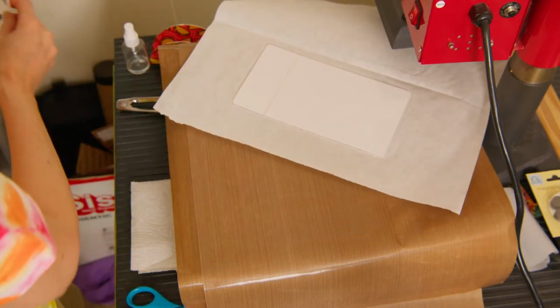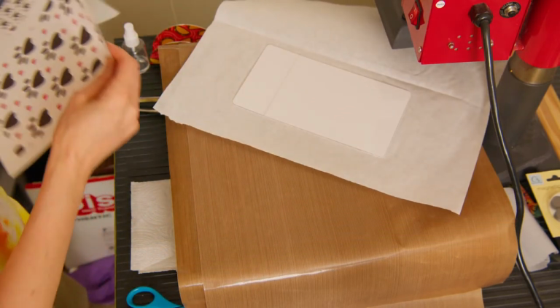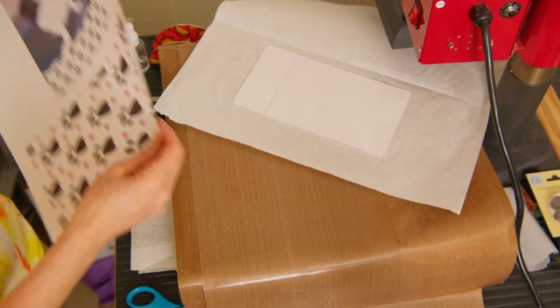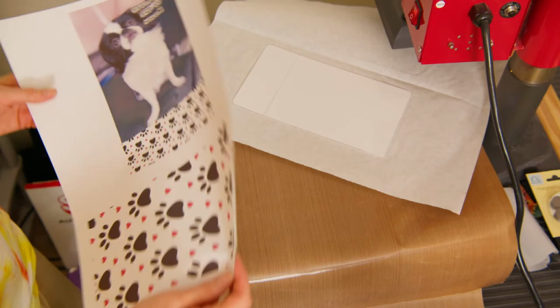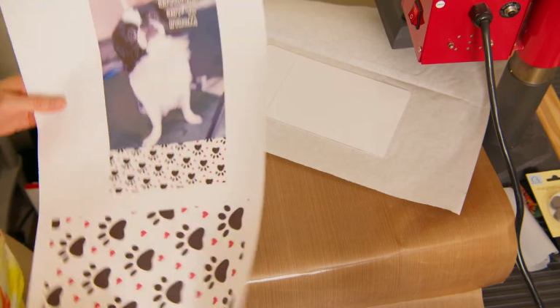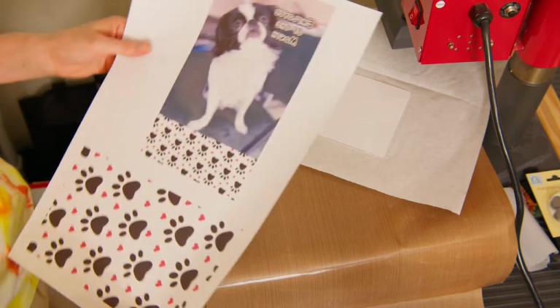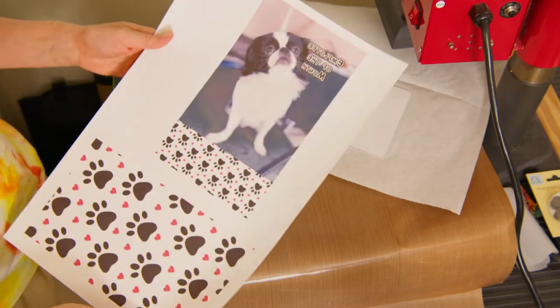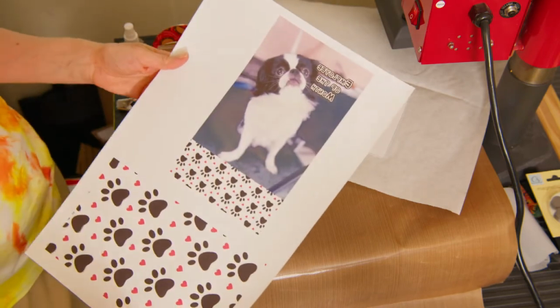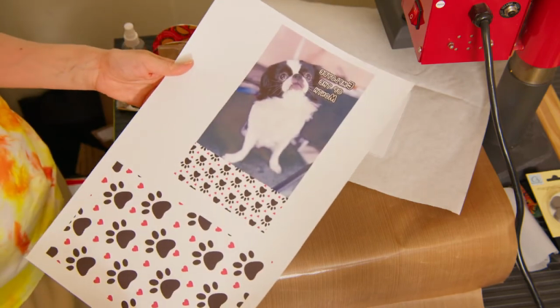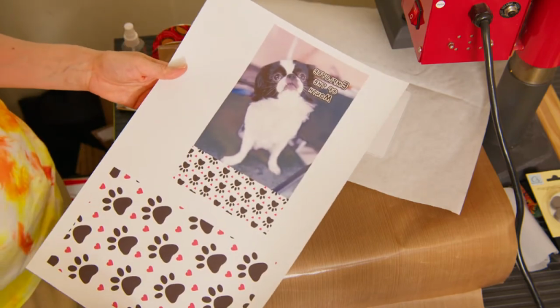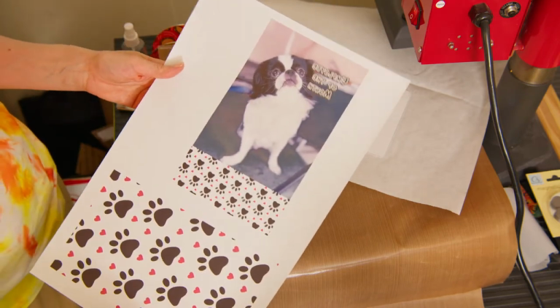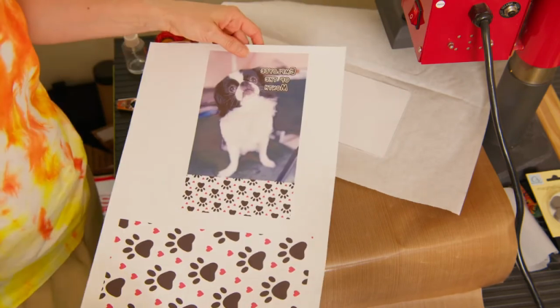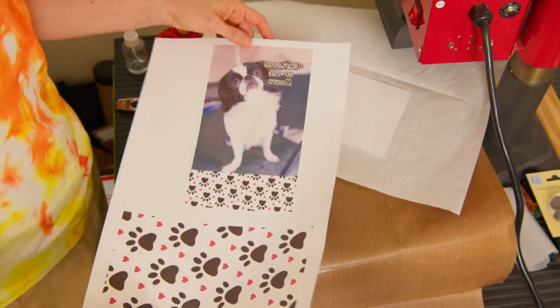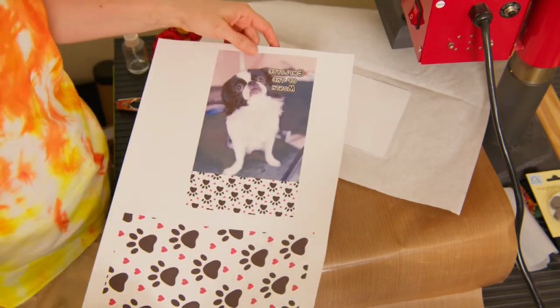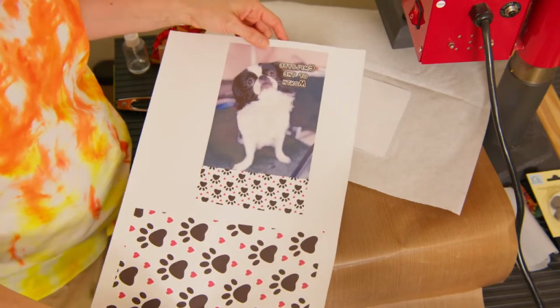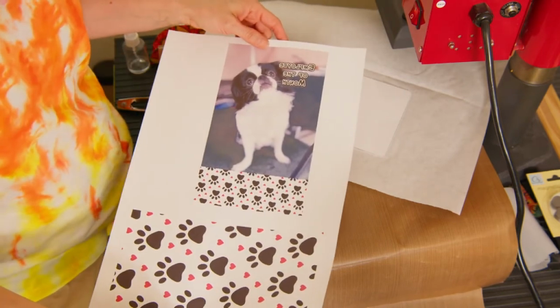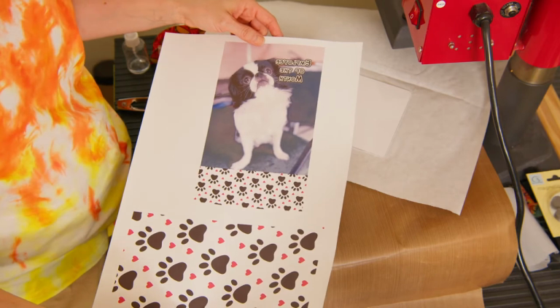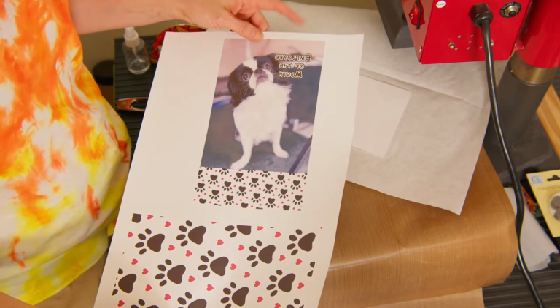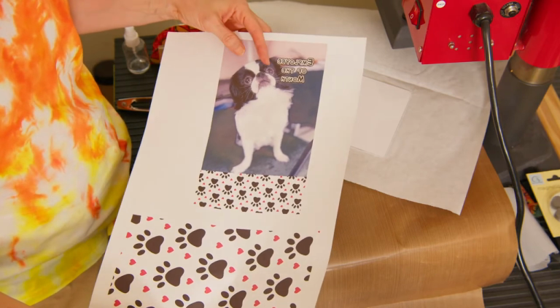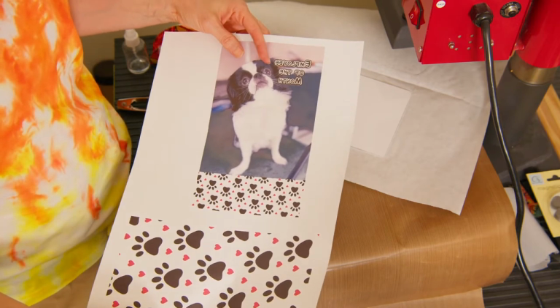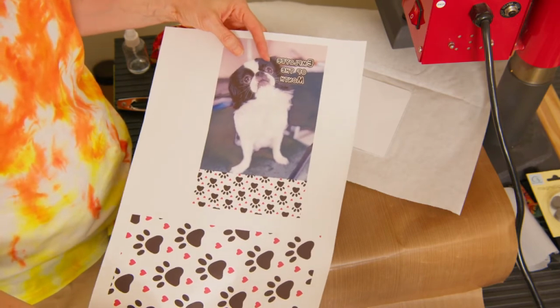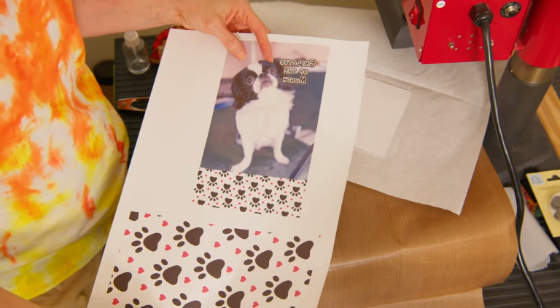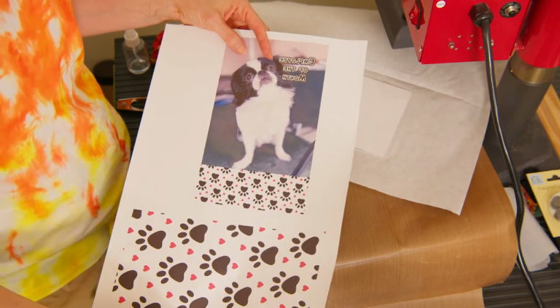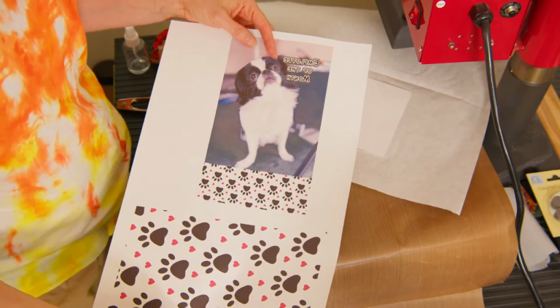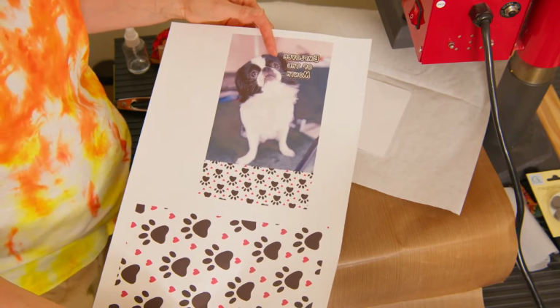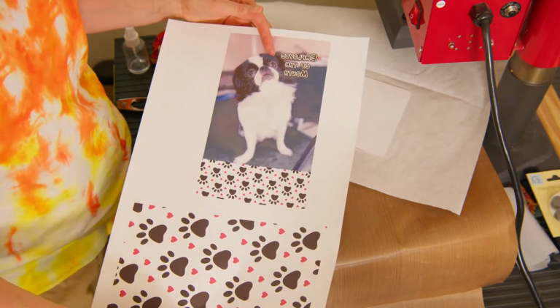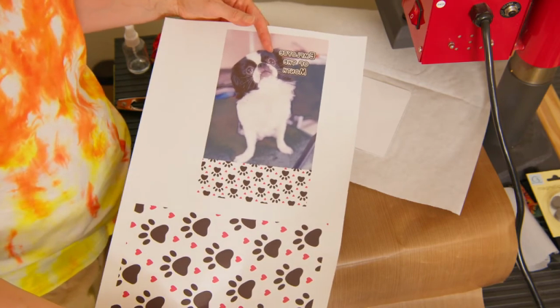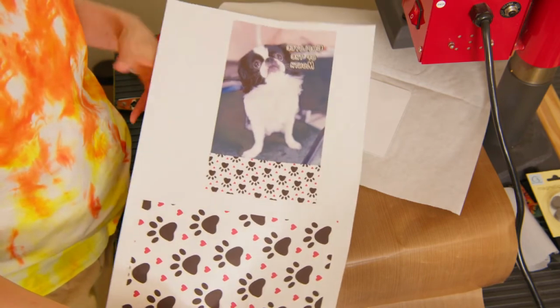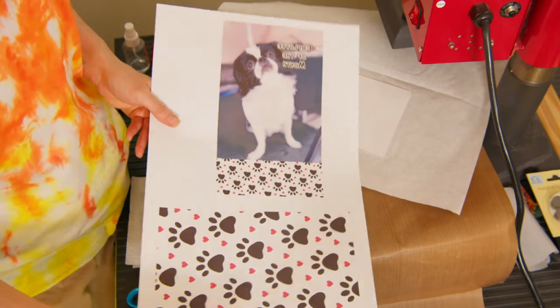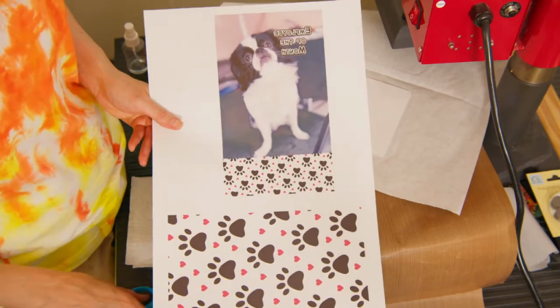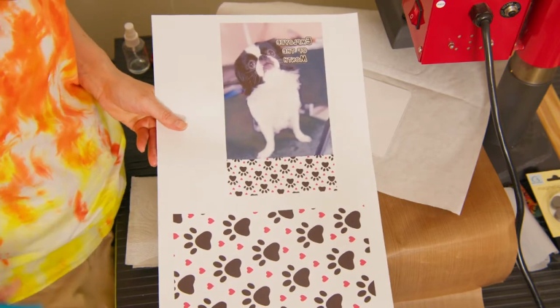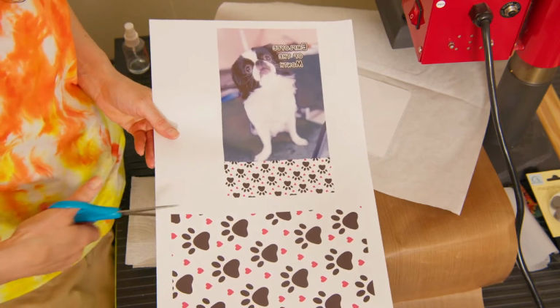While that's cooling, I'm going to show you the image I prepared. The item itself is 5x7, so I've created my template at 5.5 by 7.5 inches, and I'm just going to cut these away from each other.